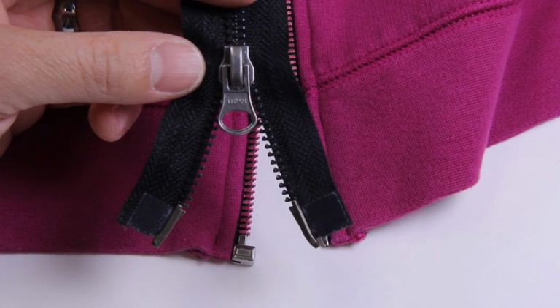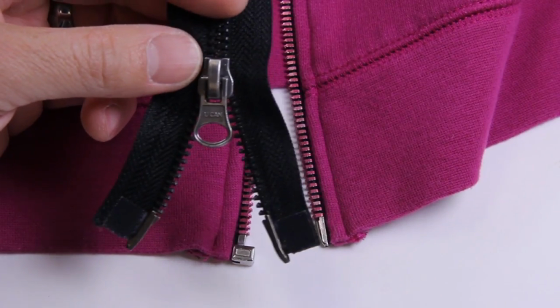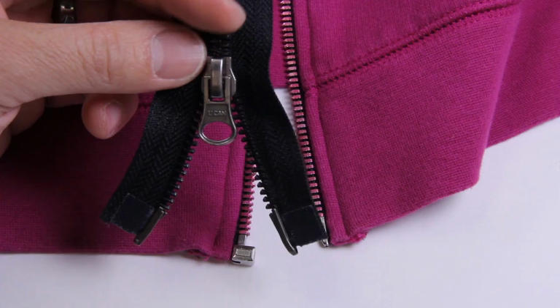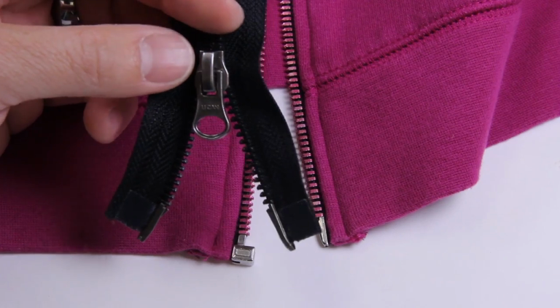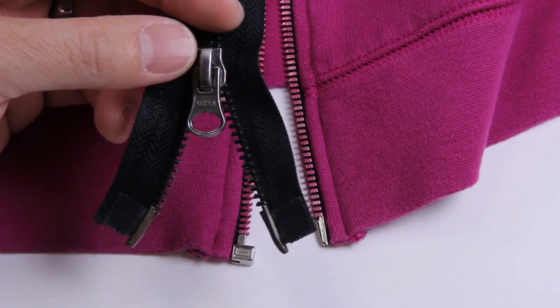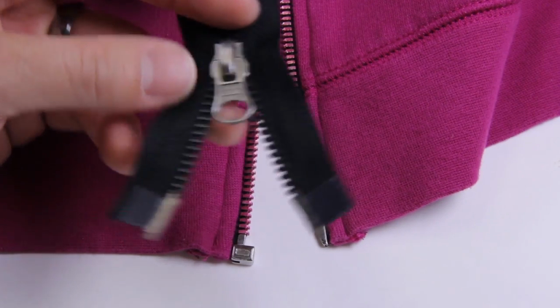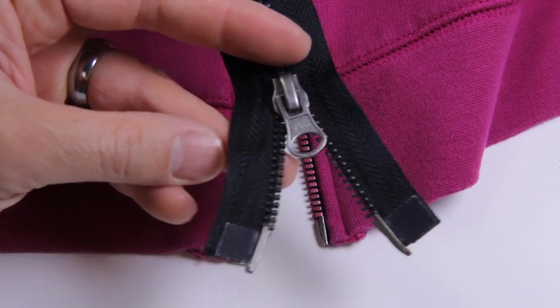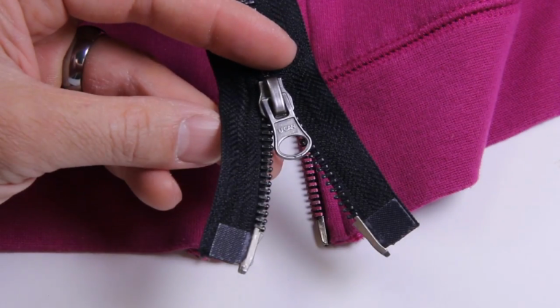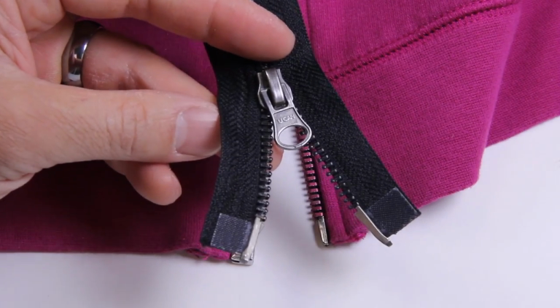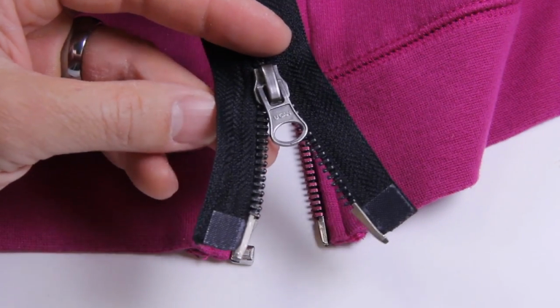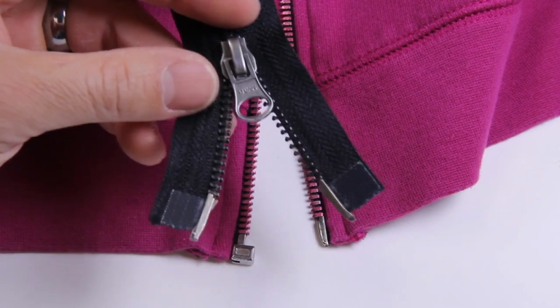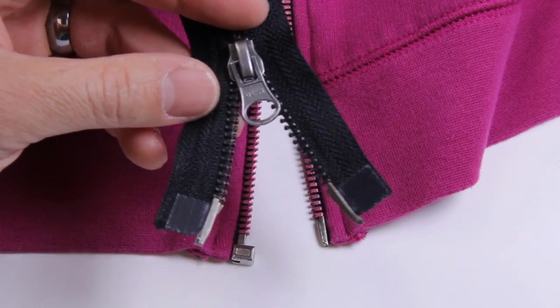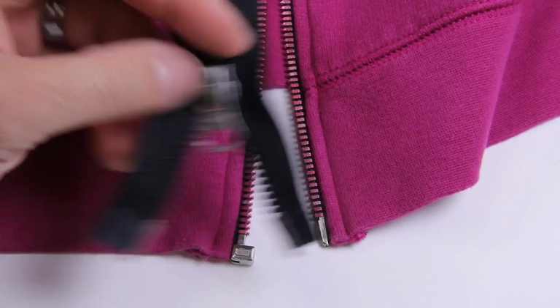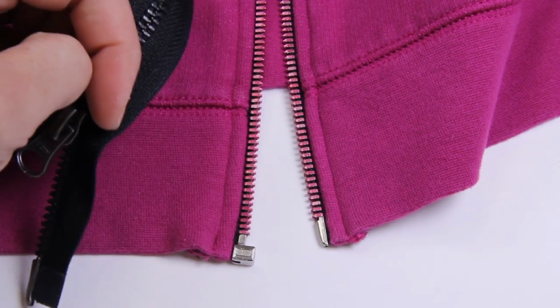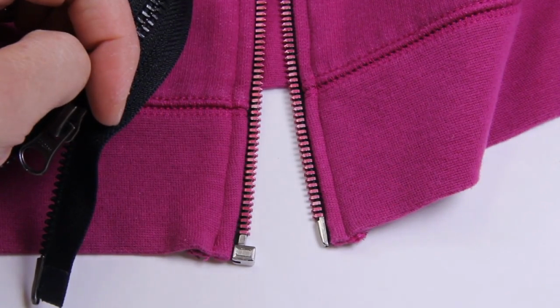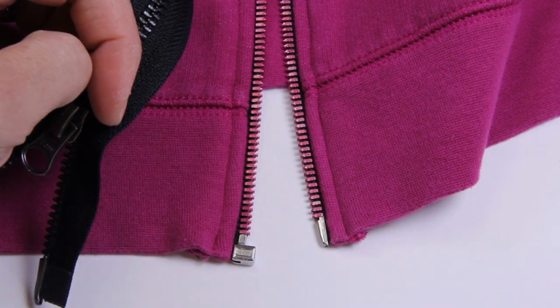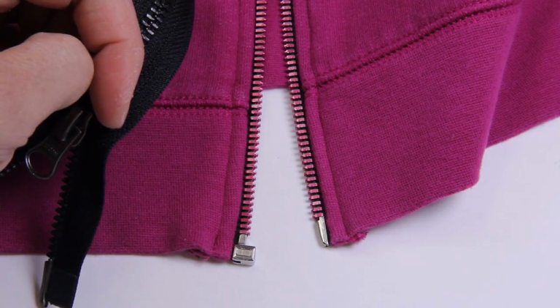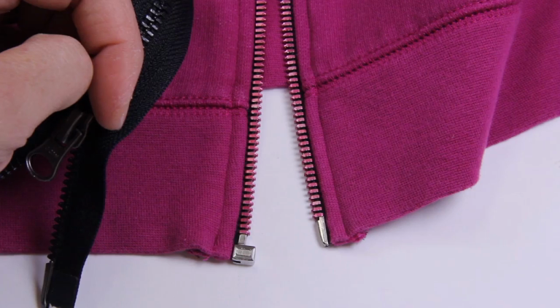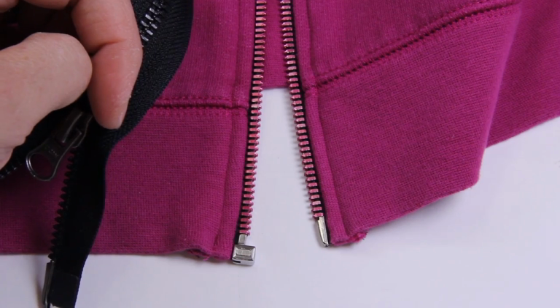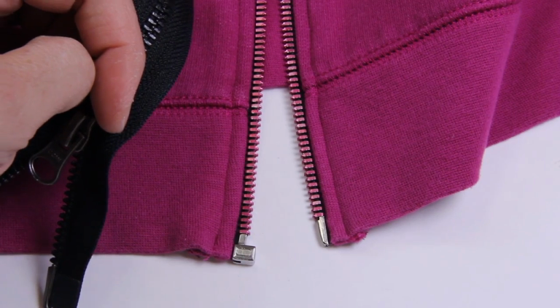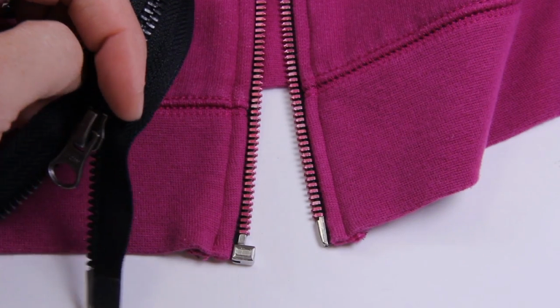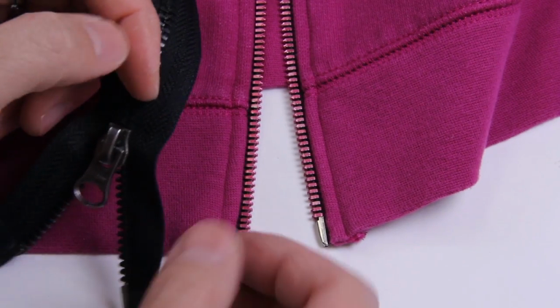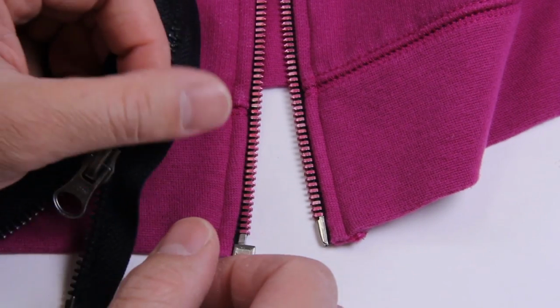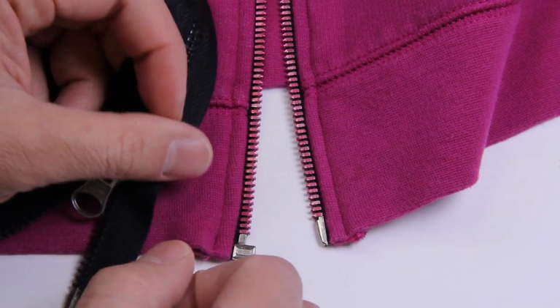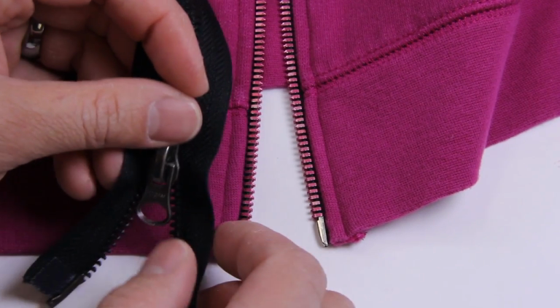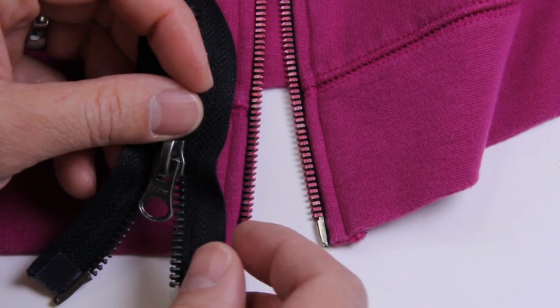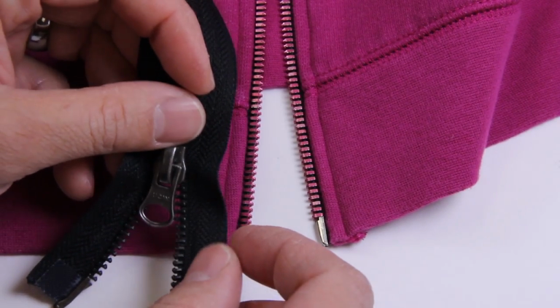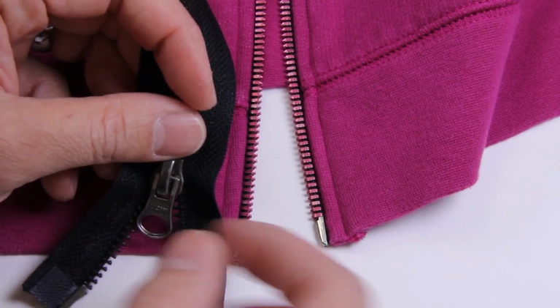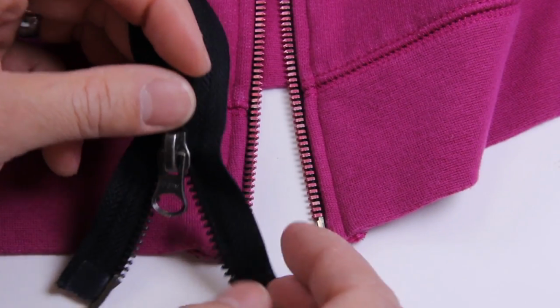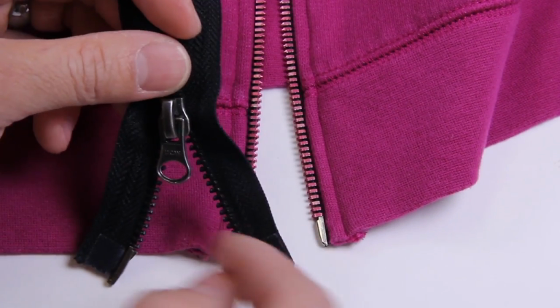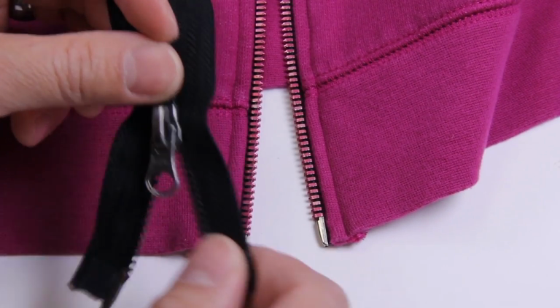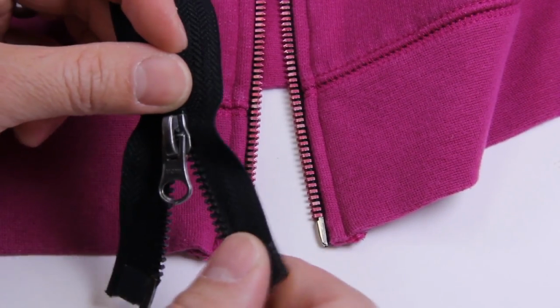If you're still with me and watching this video, then you want to know why we cannot repair this zipper. I'm going to take you through this step by step on how we make separating bottom zippers to help you understand why this can't be repaired.